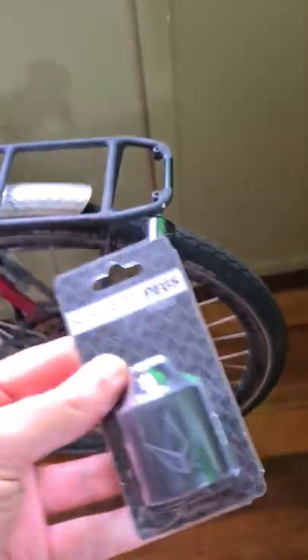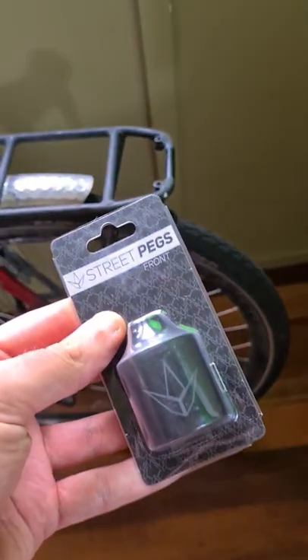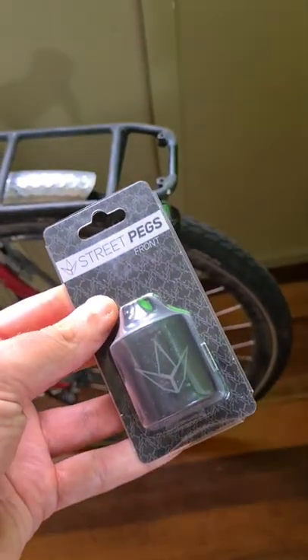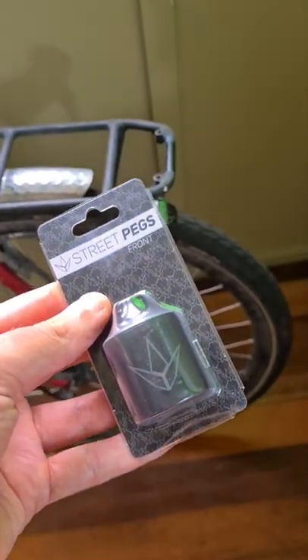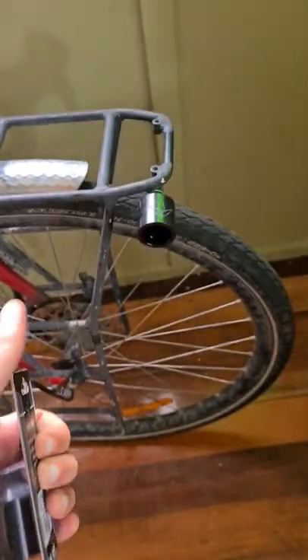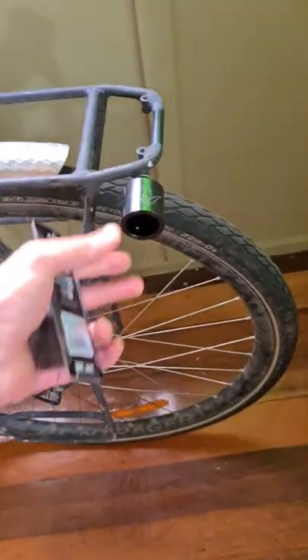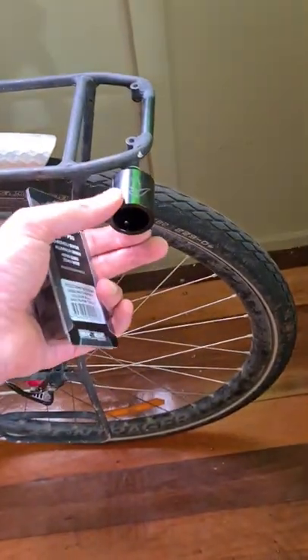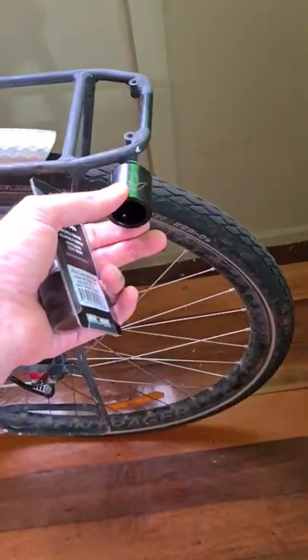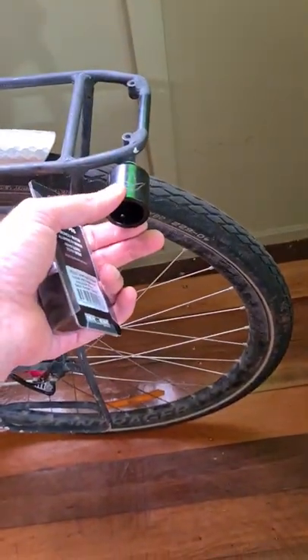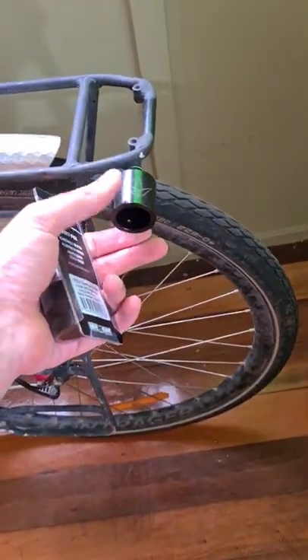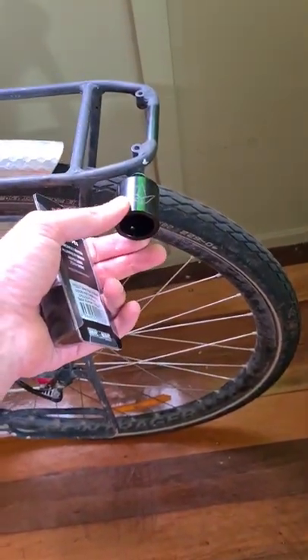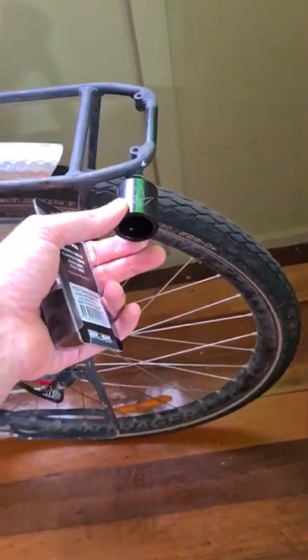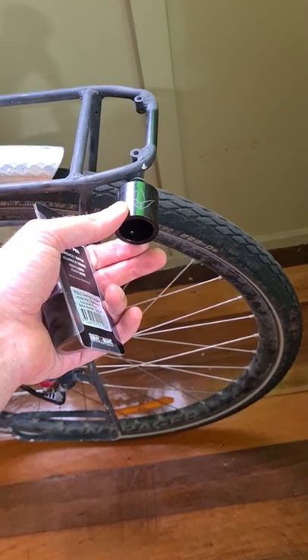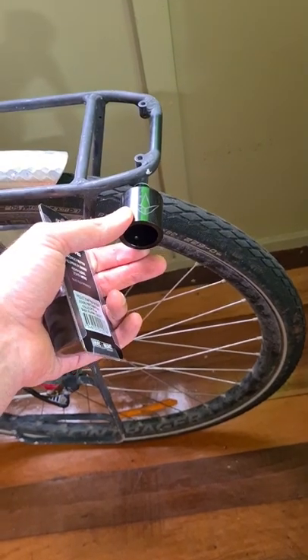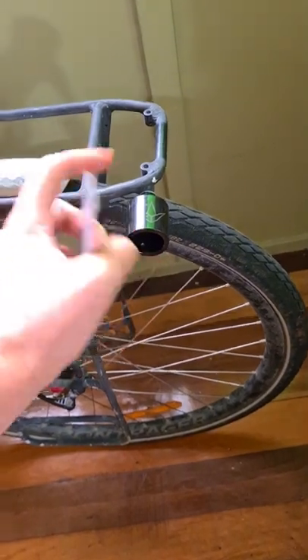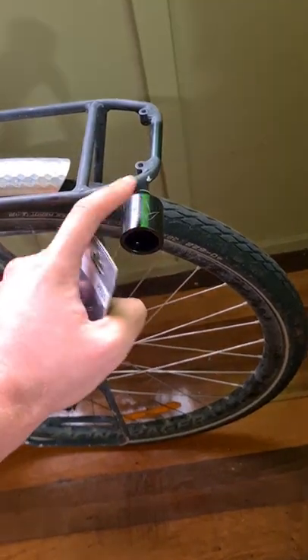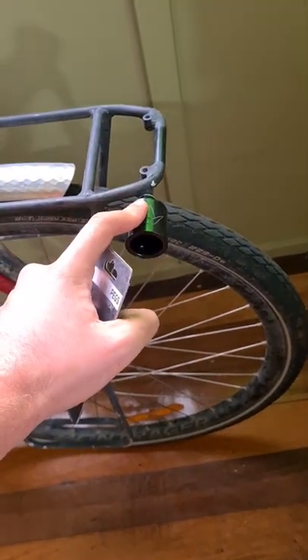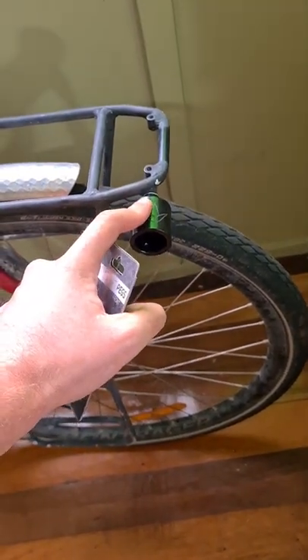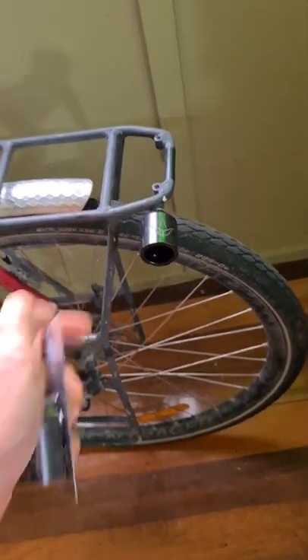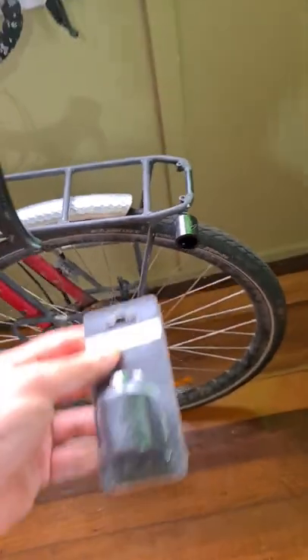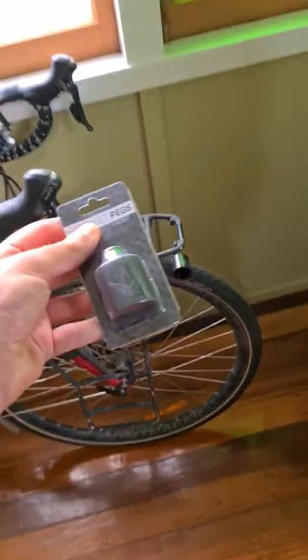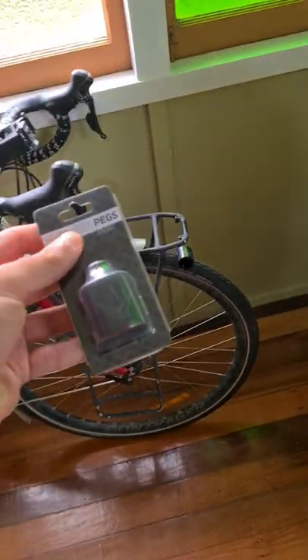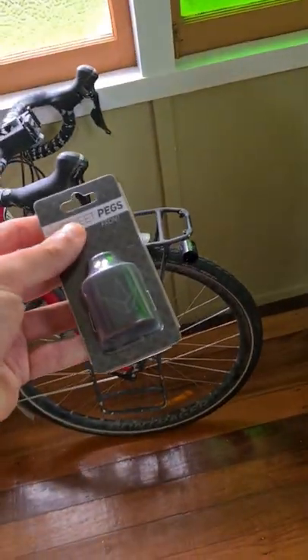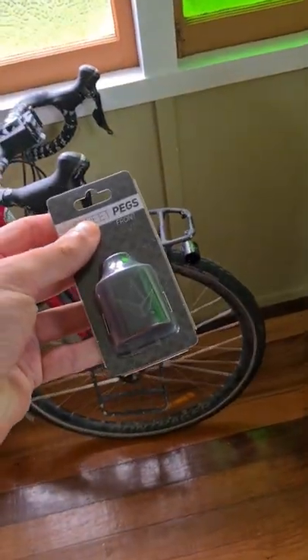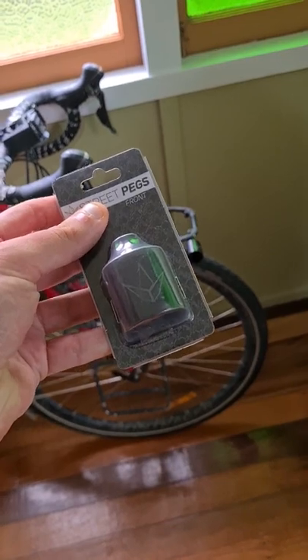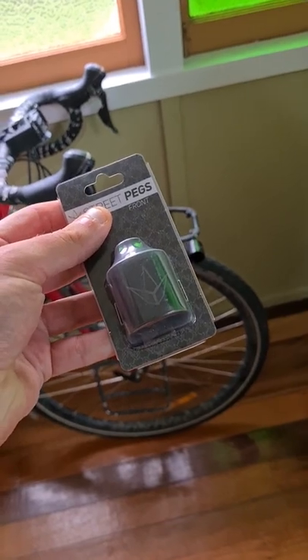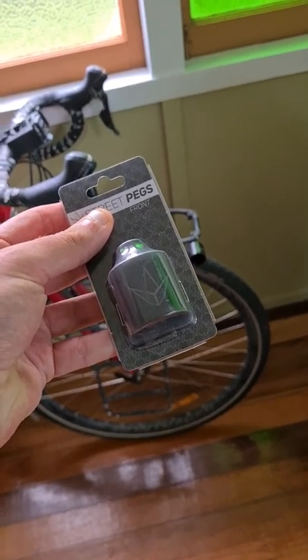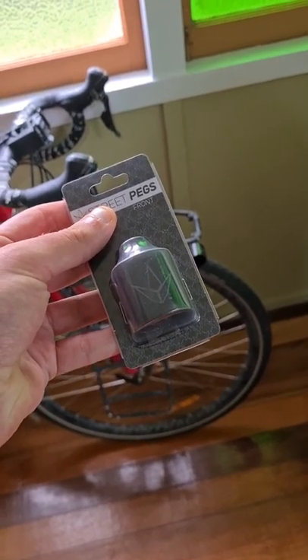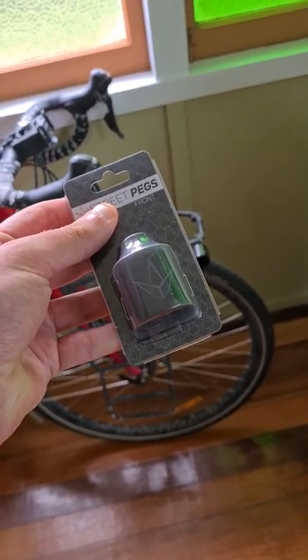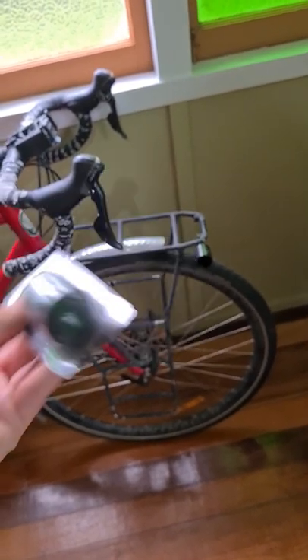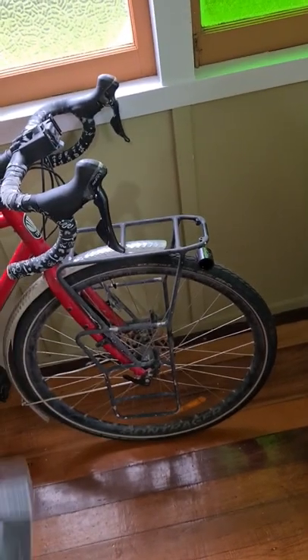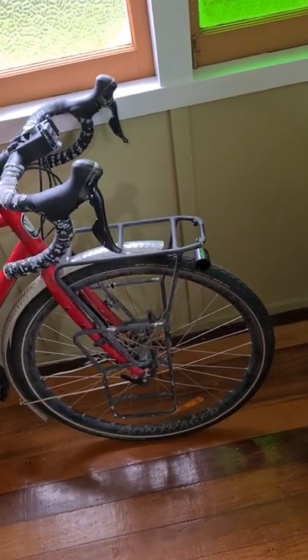Maybe don't buy this particular one because it is a bit fat and it's kind of hard to mount a light on there, but there's plenty of other options available. And best part, only eight Australian dollars — can't go wrong.